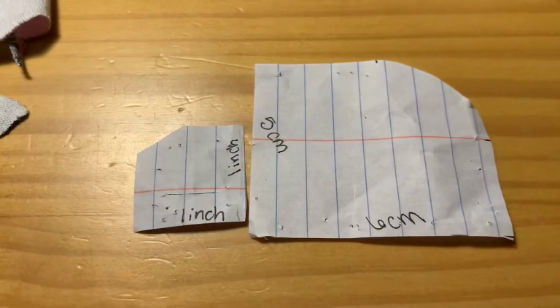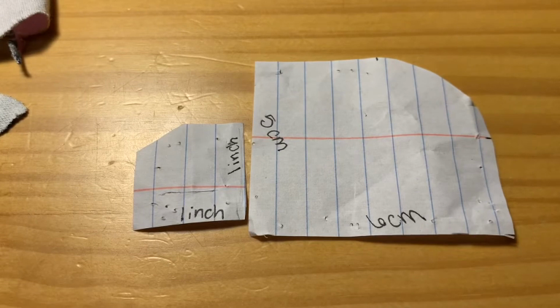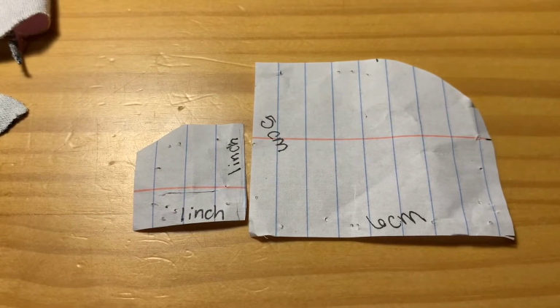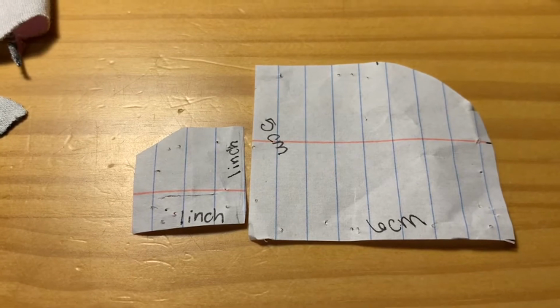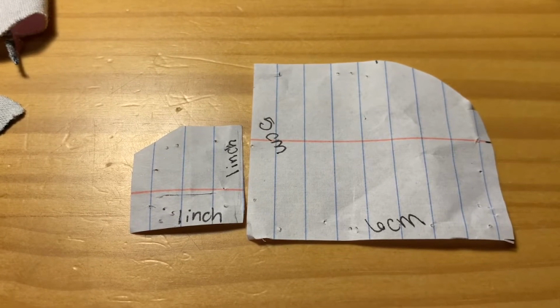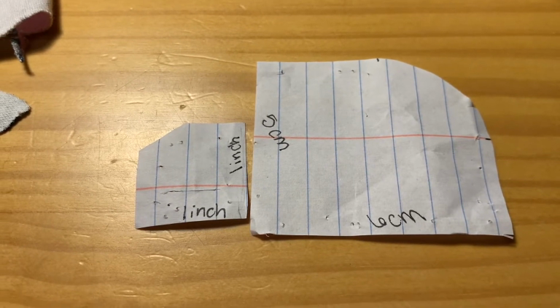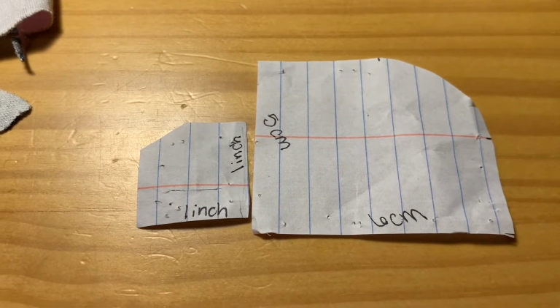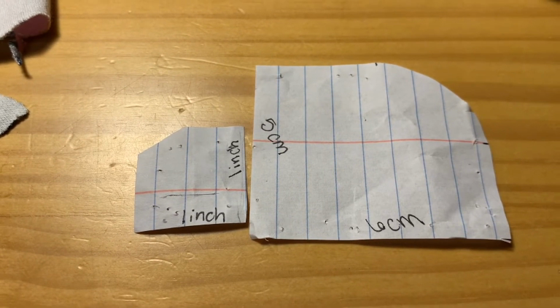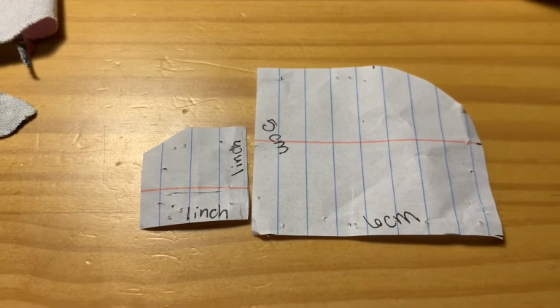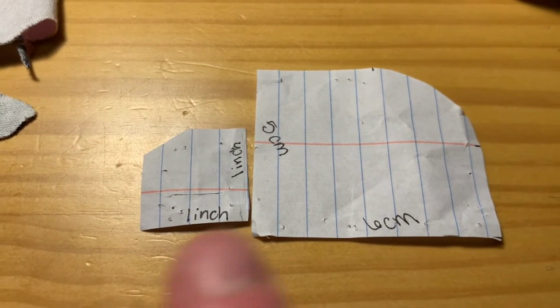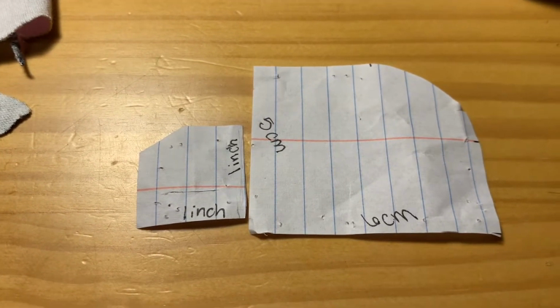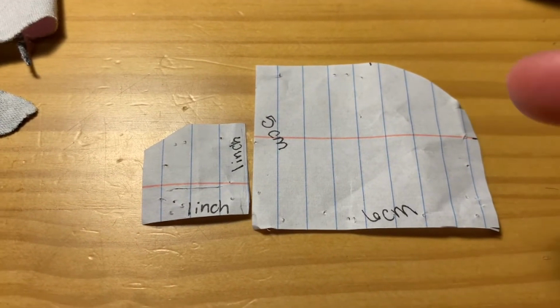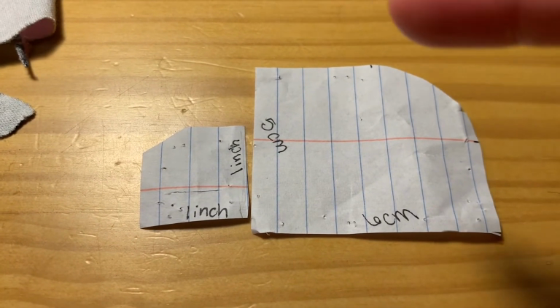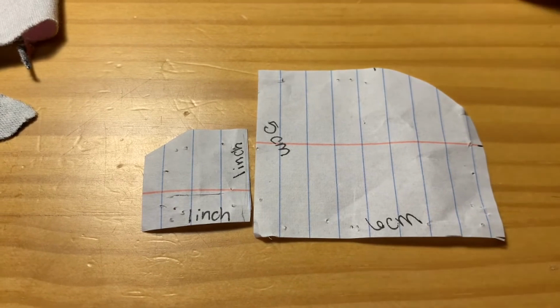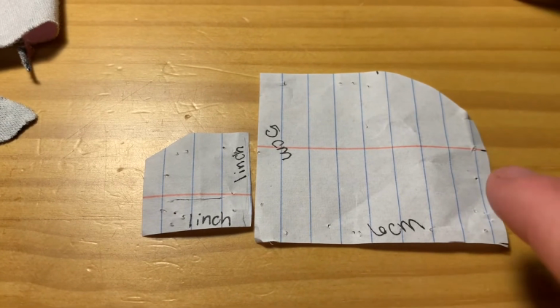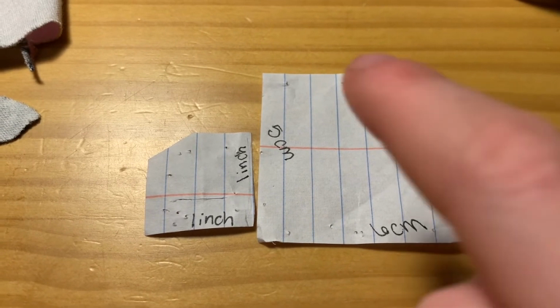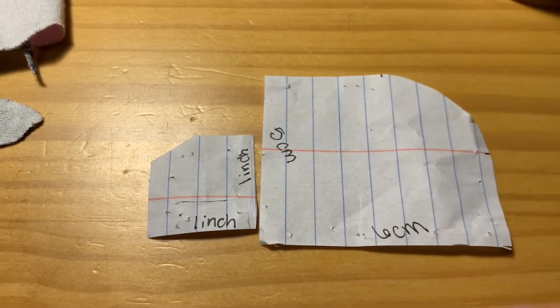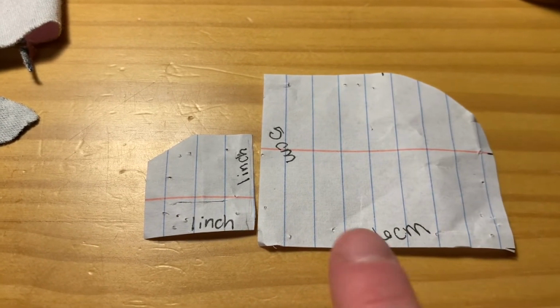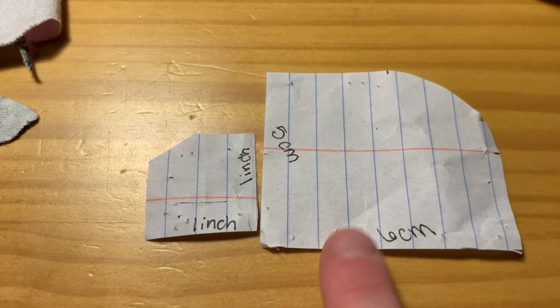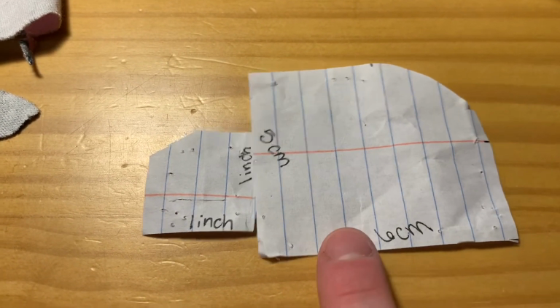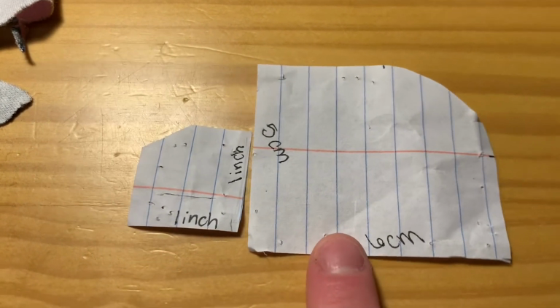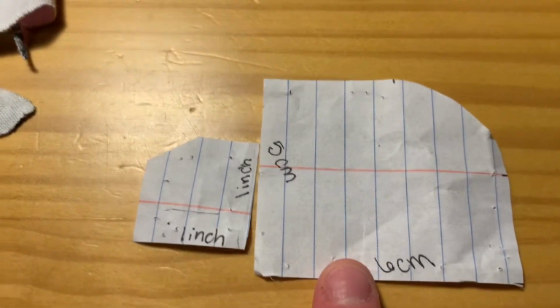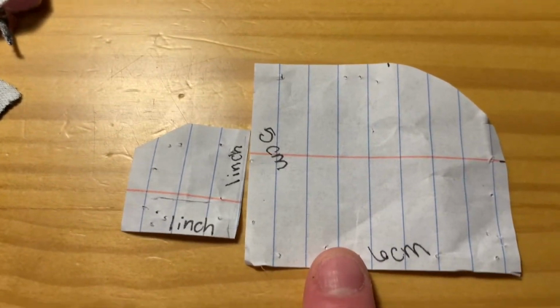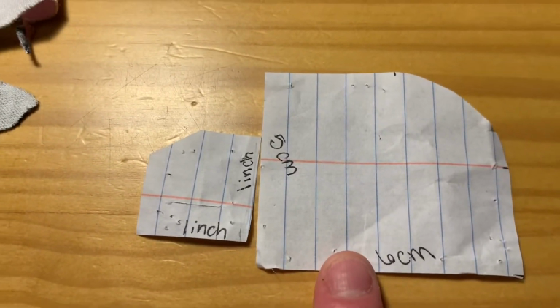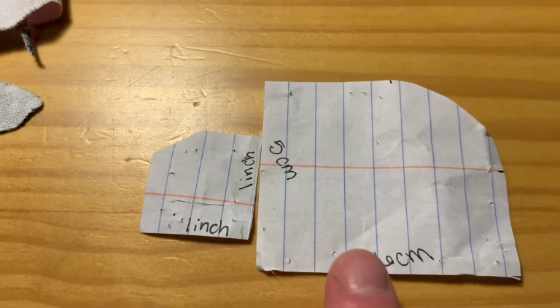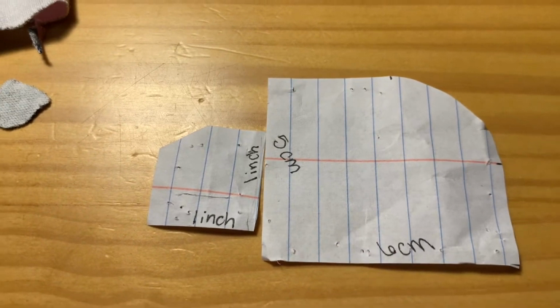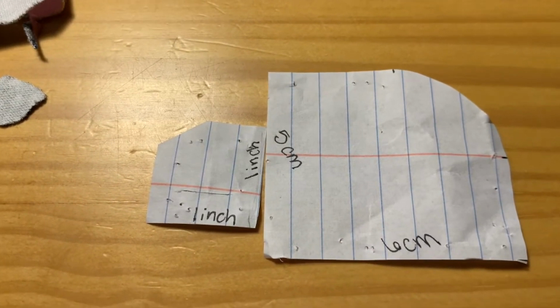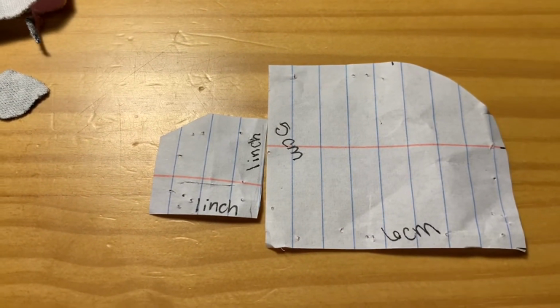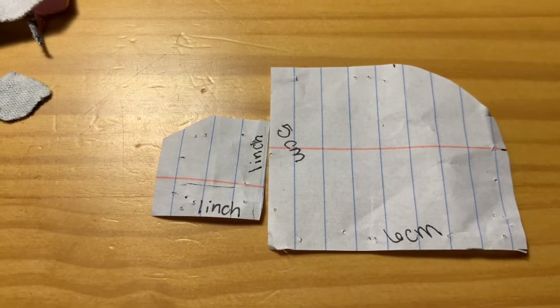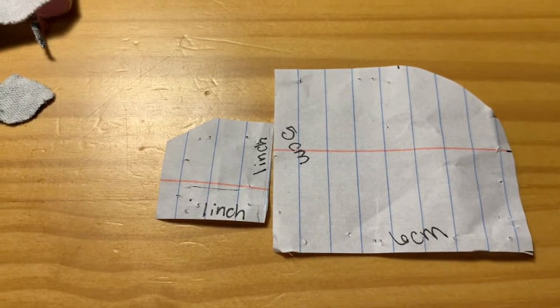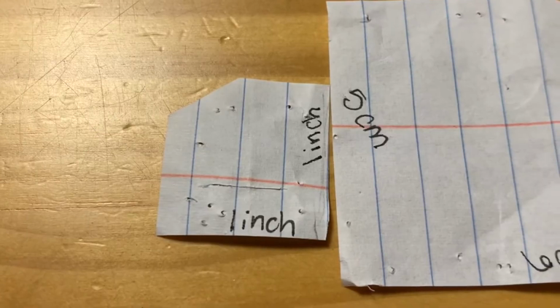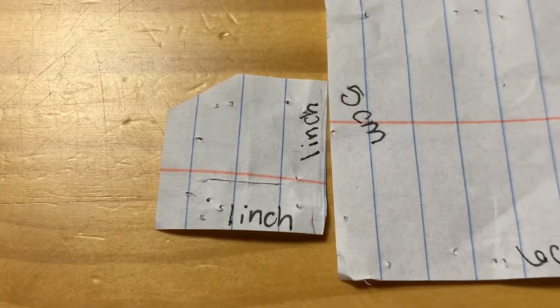Step one is to cut out a 5cm by 6cm square. Then you're going to want to round out a corner. I've put these little marks so you can see about how much I rounded it. I just eyeballed it and it worked out great.